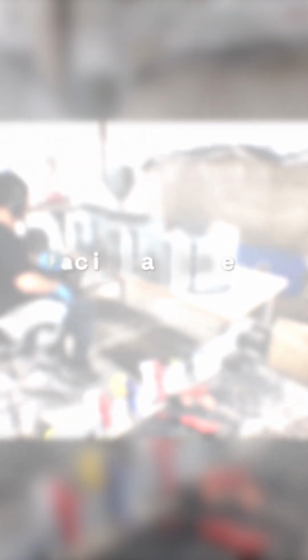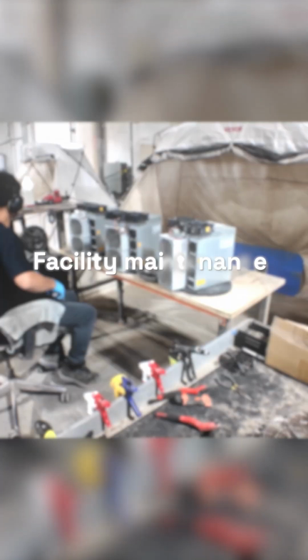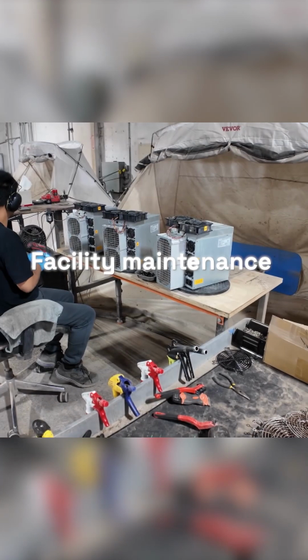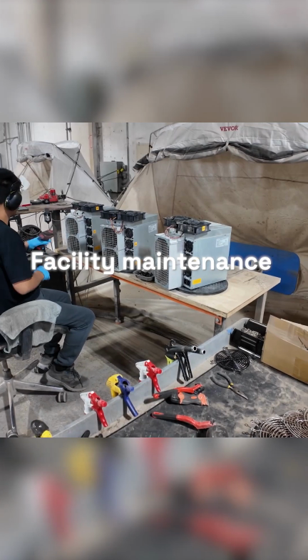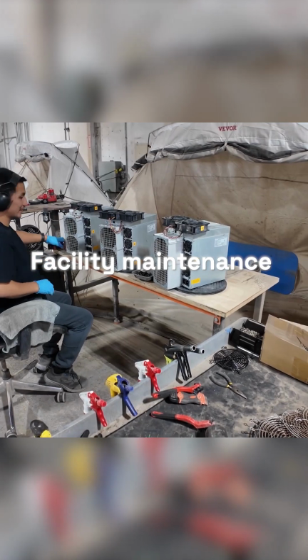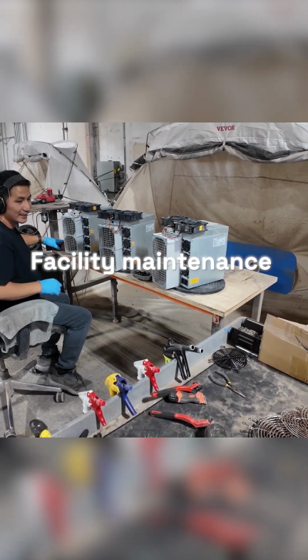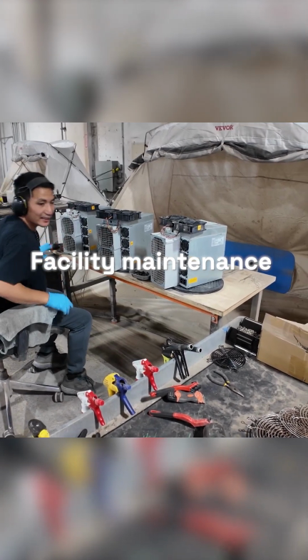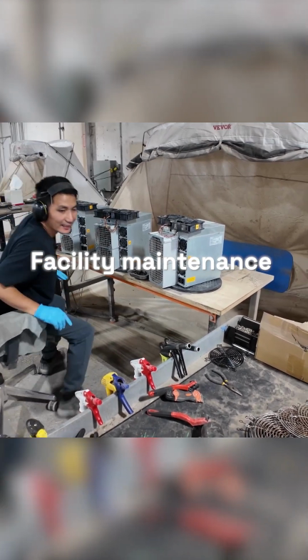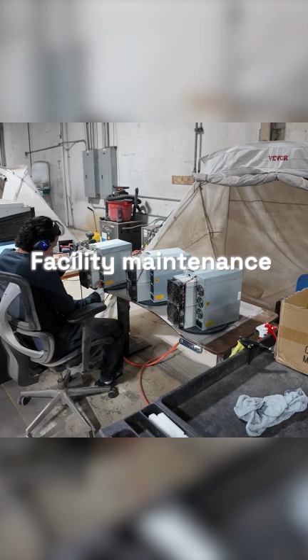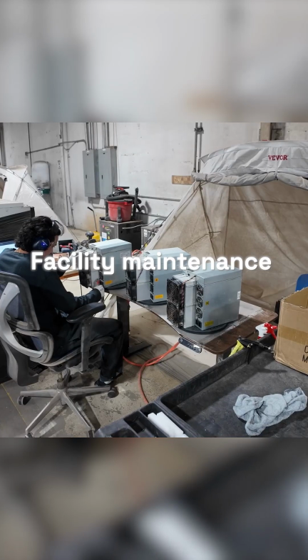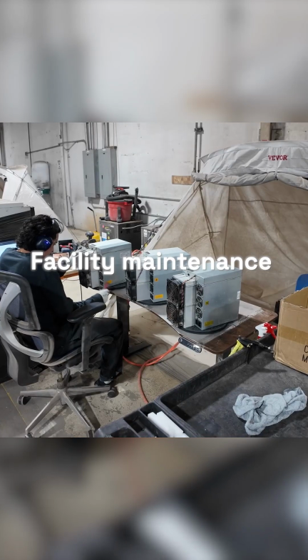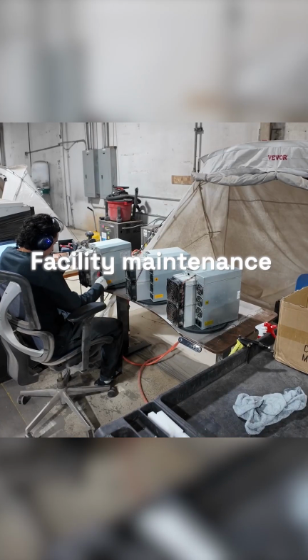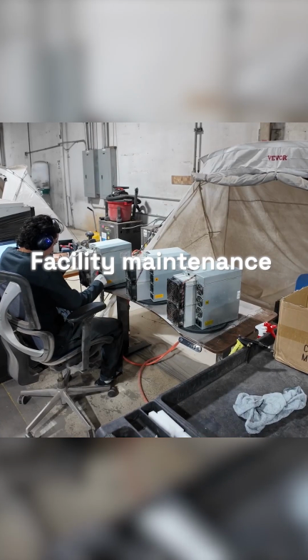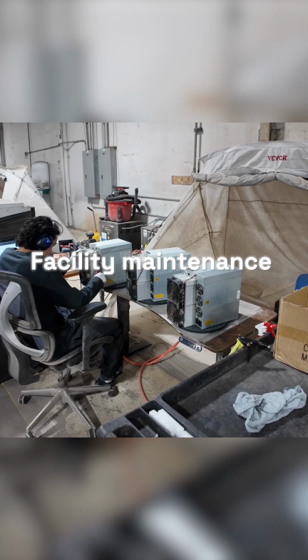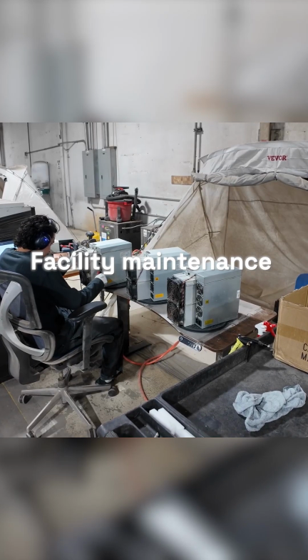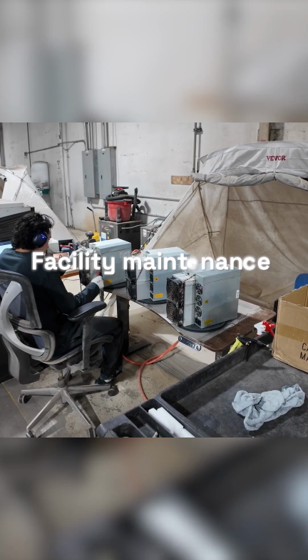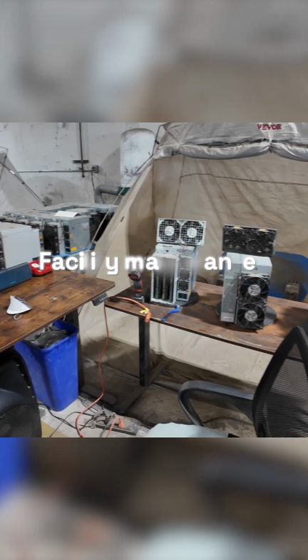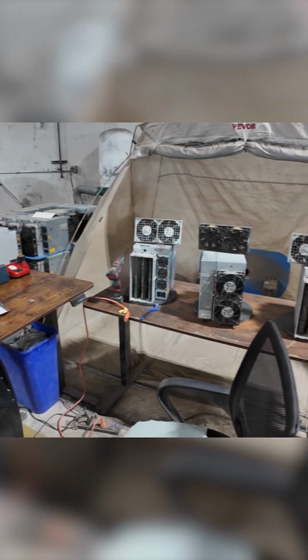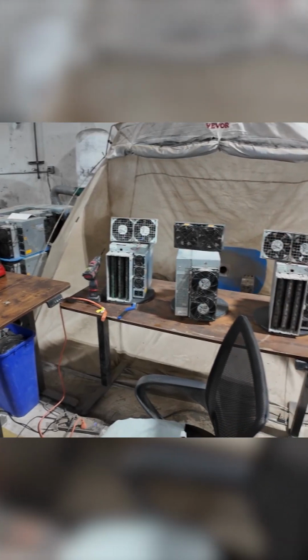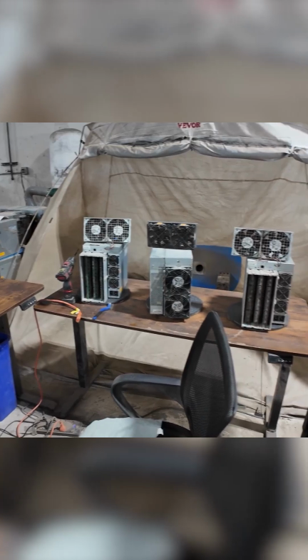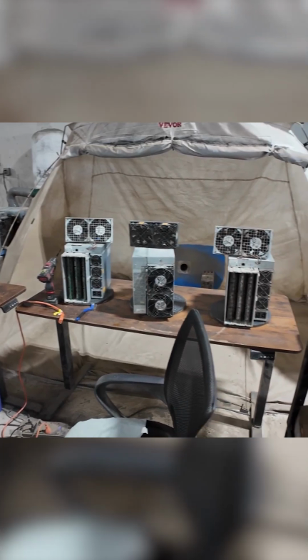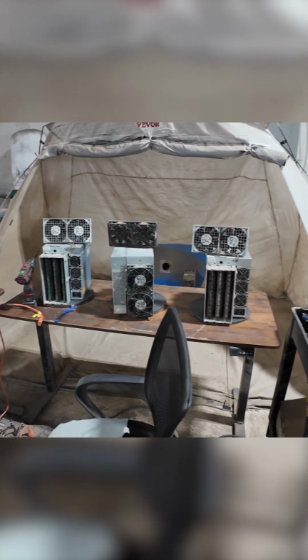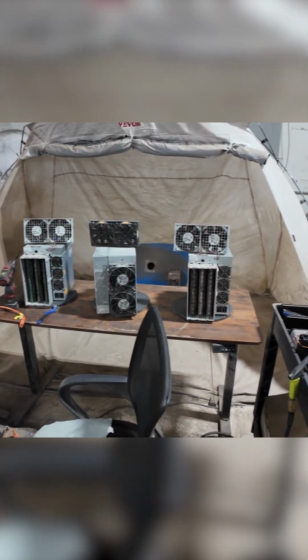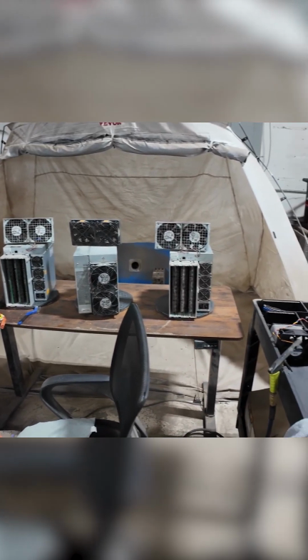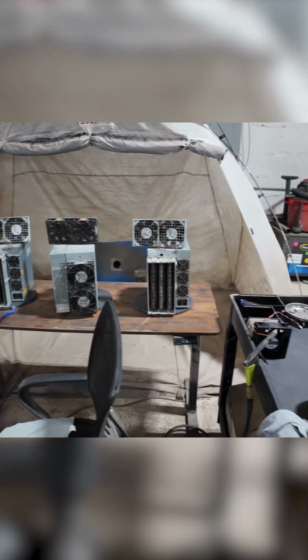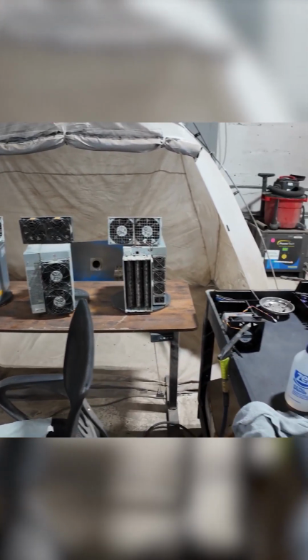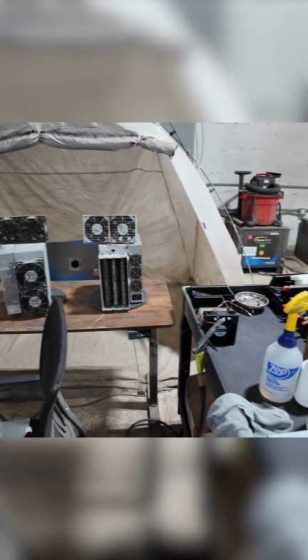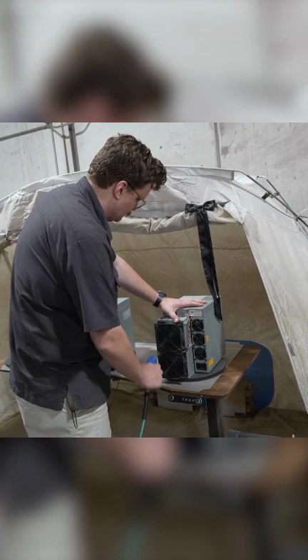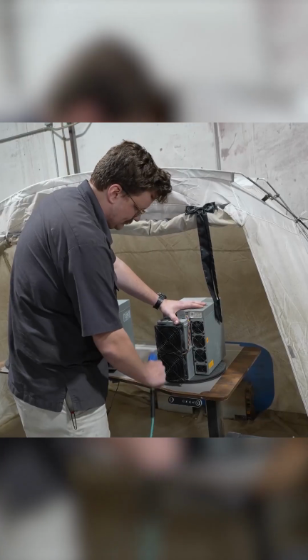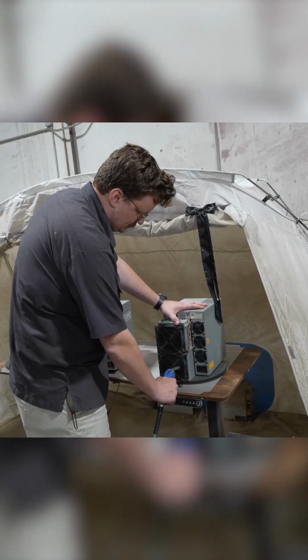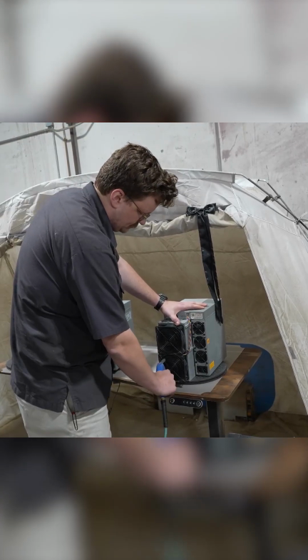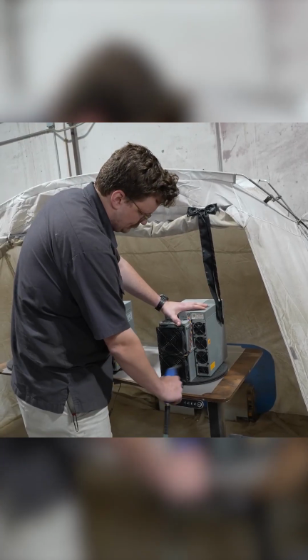Facility maintenance: Mining machines collect dust and racks wear down over time. To protect hardware long-term, miners are sometimes taken offline for cleaning.